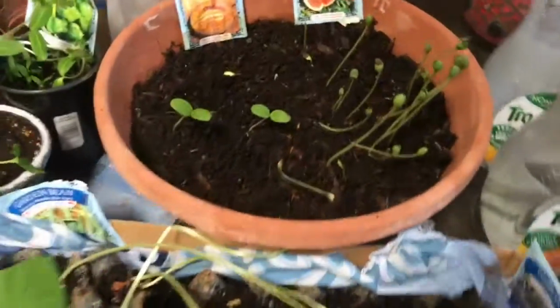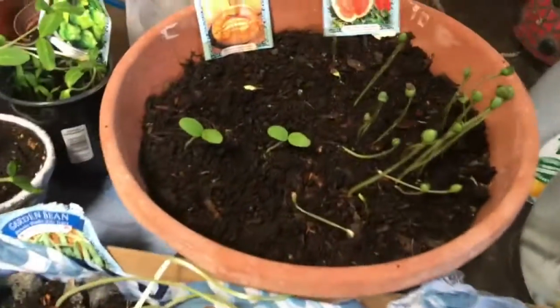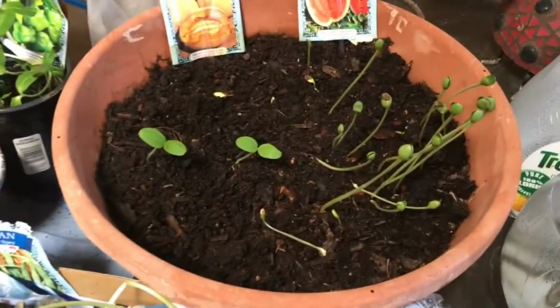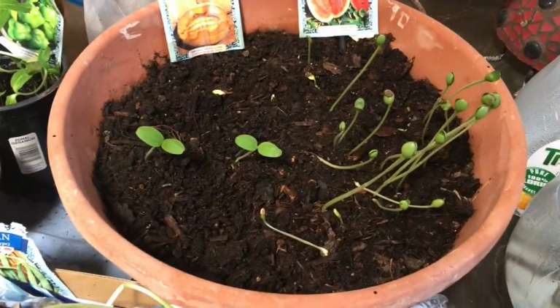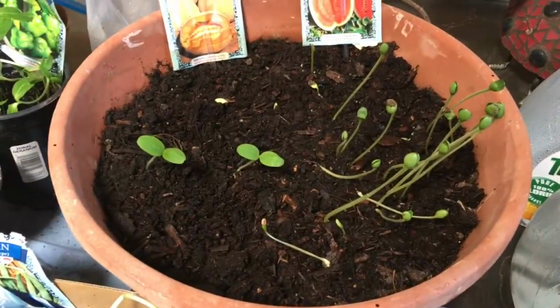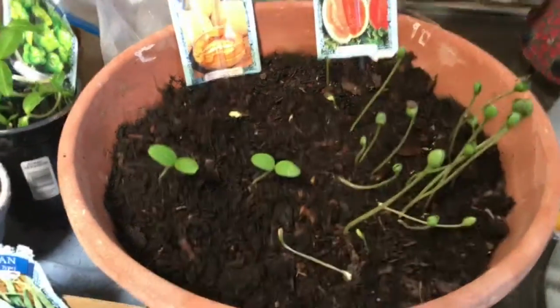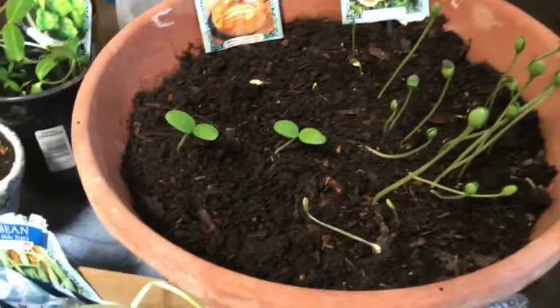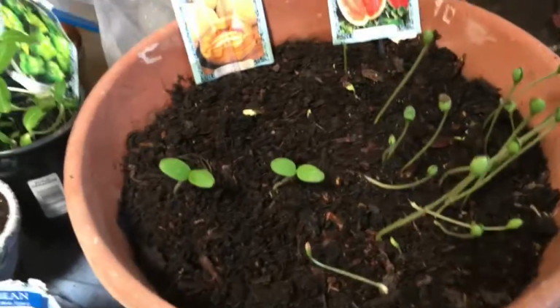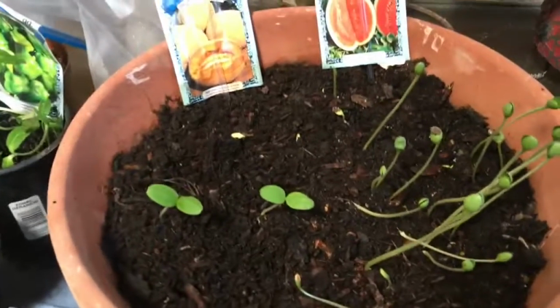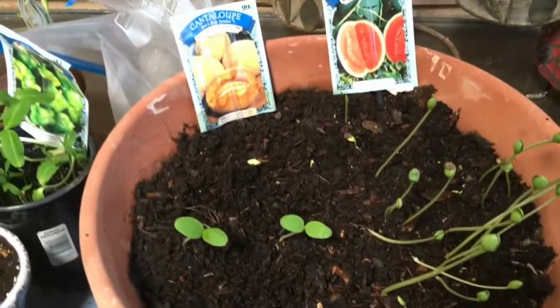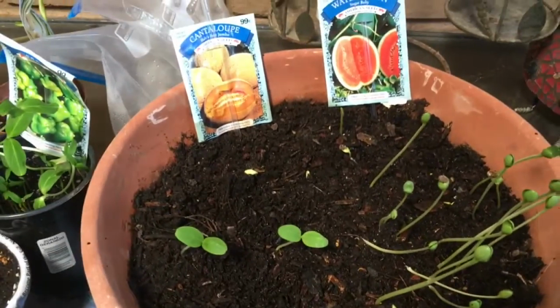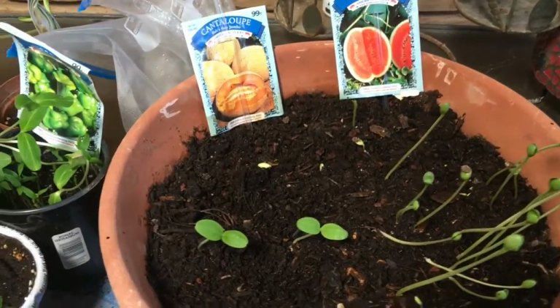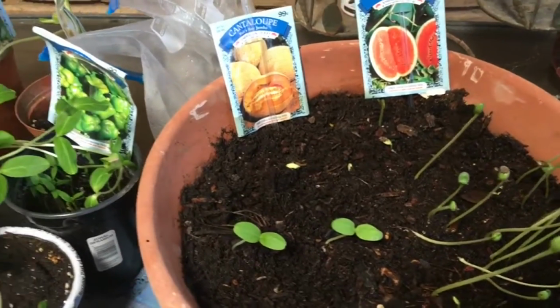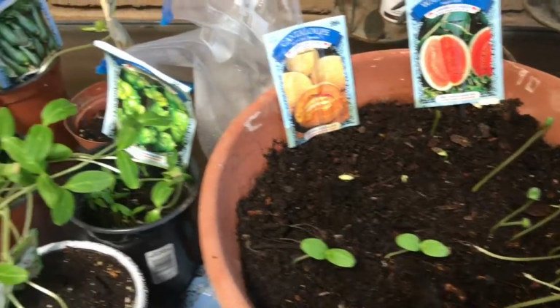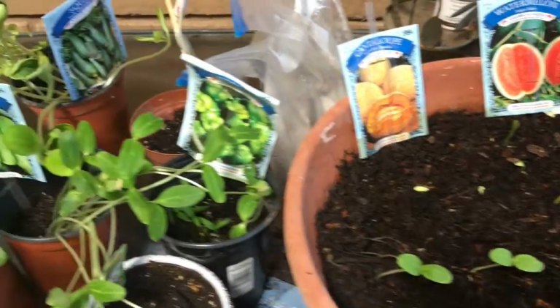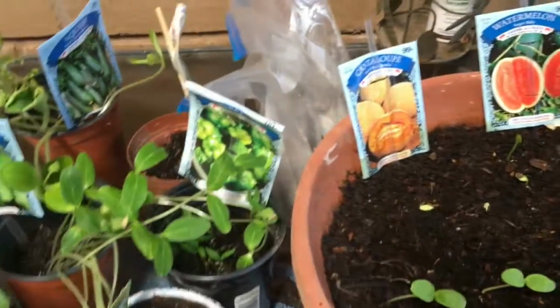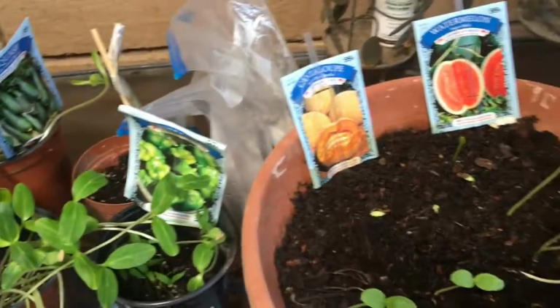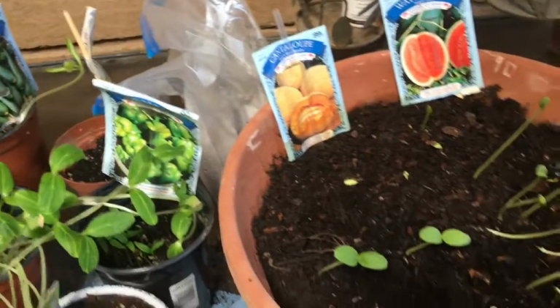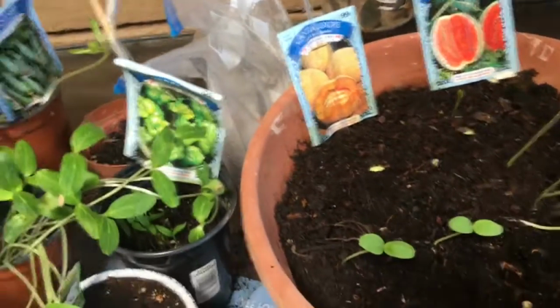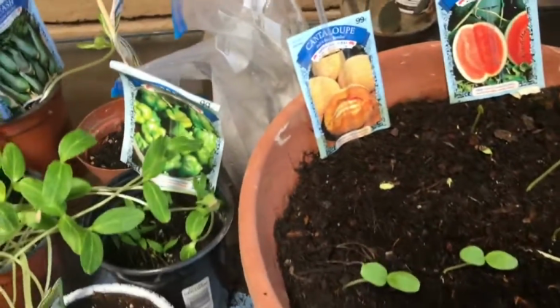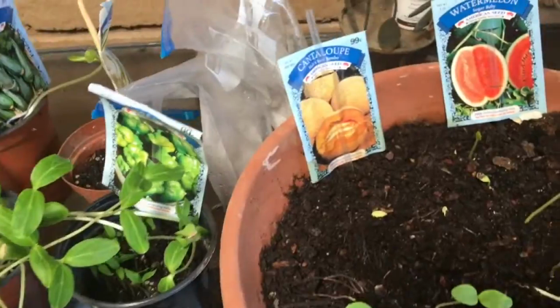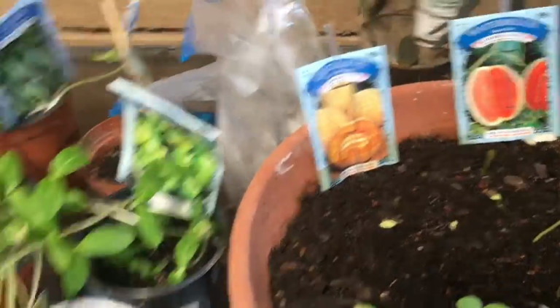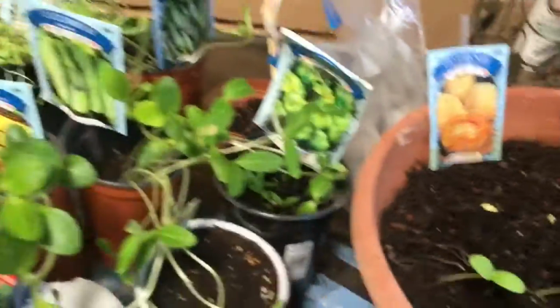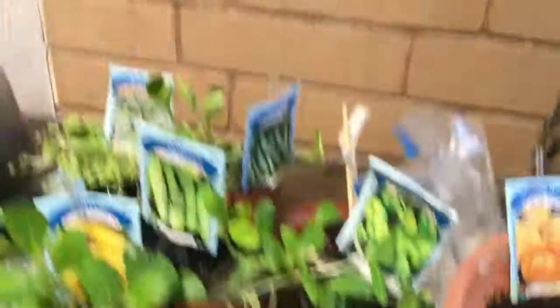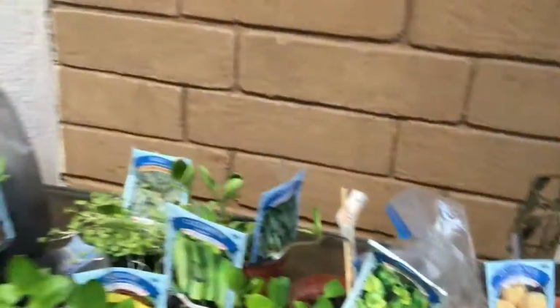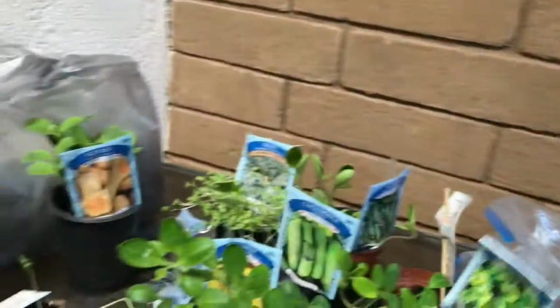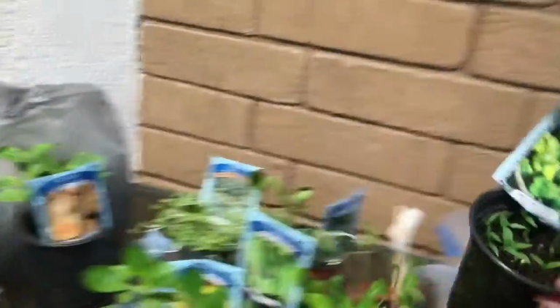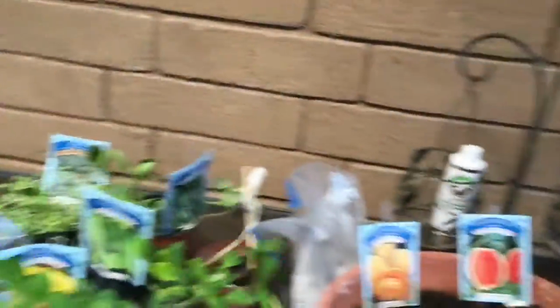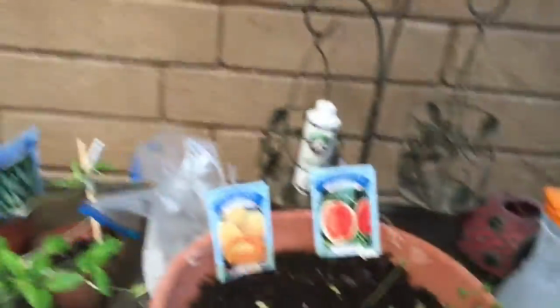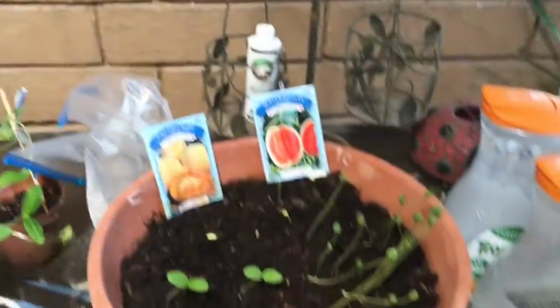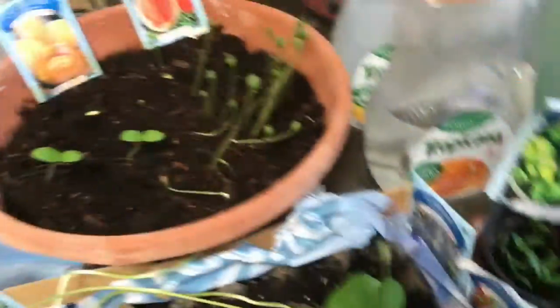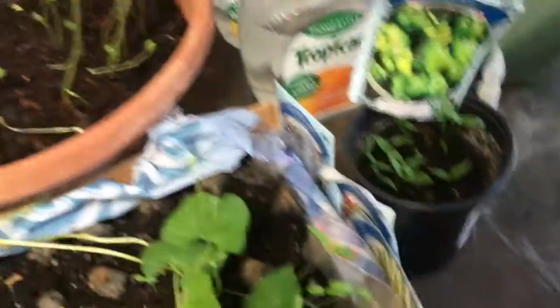This will be the last time you'll be seeing this update in this fashion. Look at my melon — it's my watermelon and cantaloupe. They're just growing up beautifully.